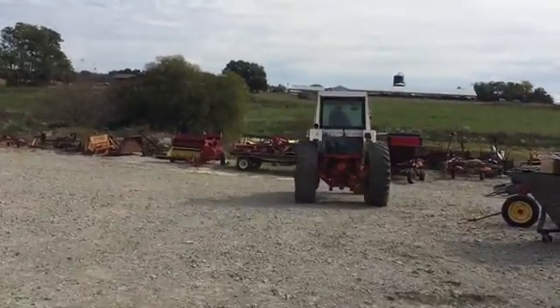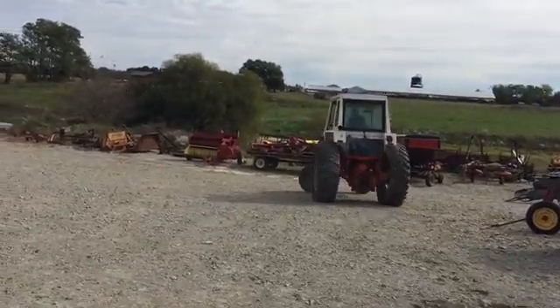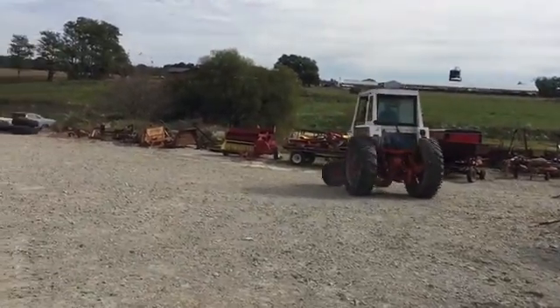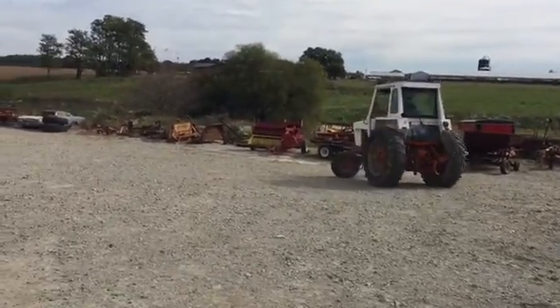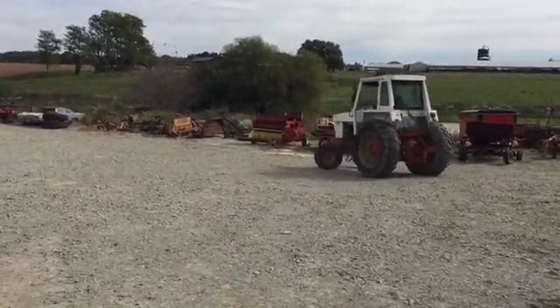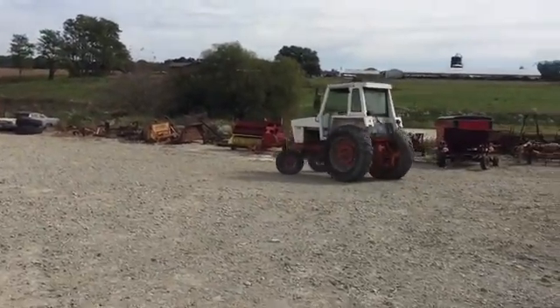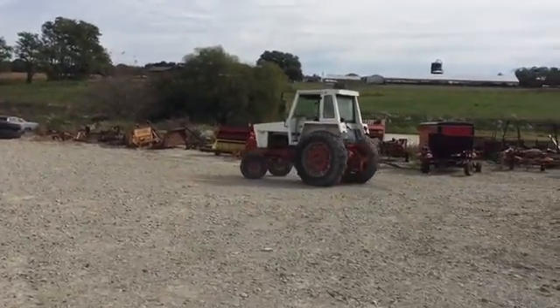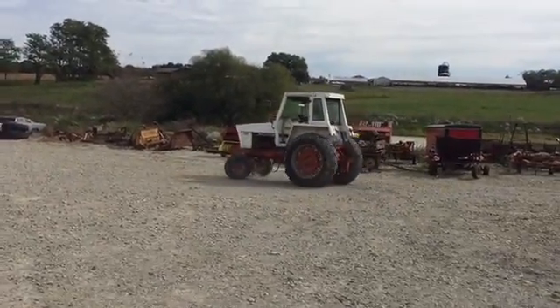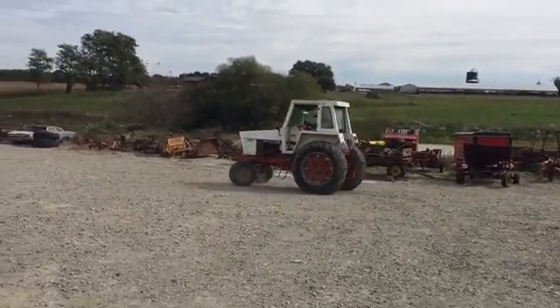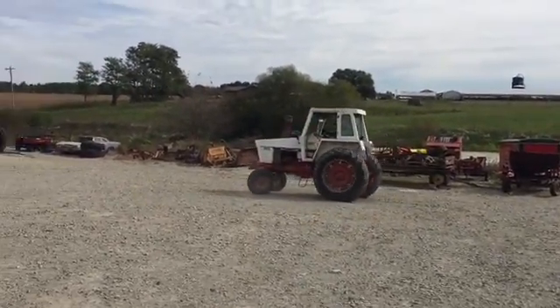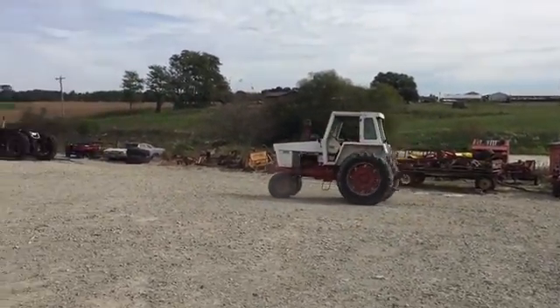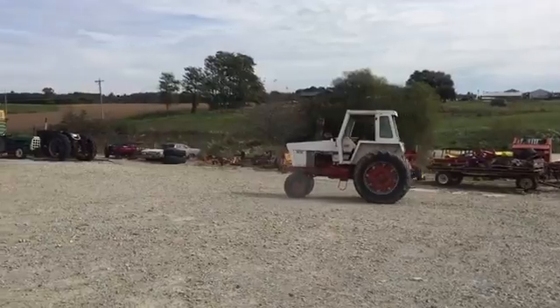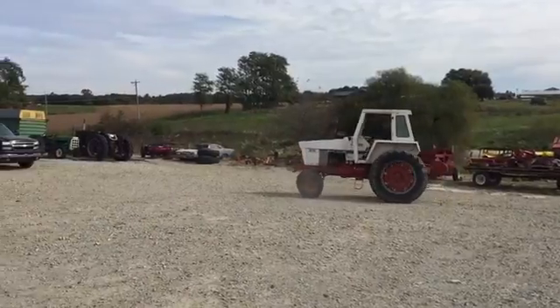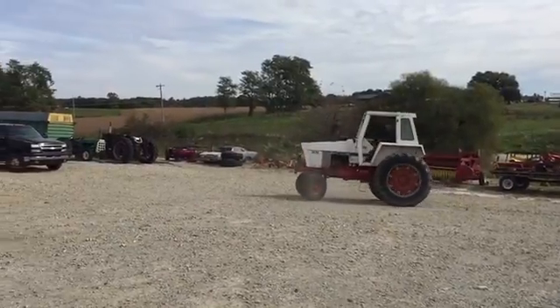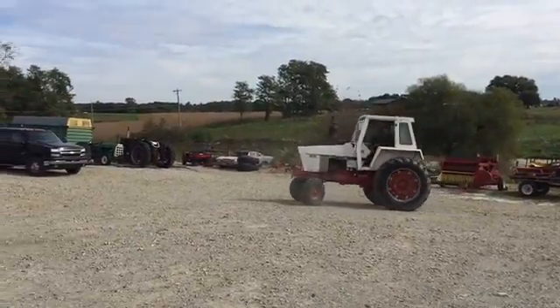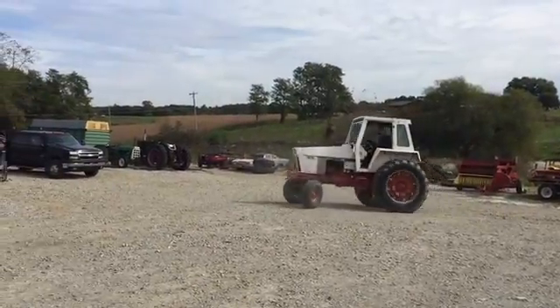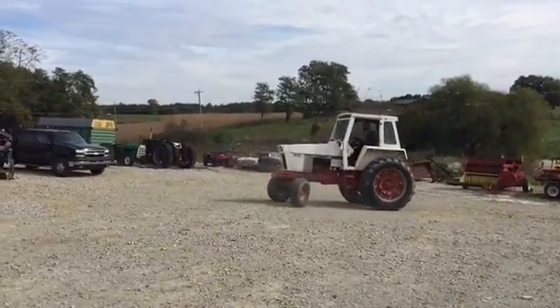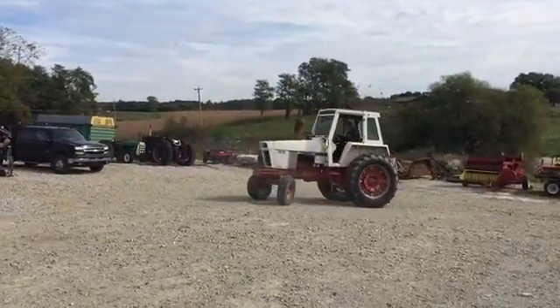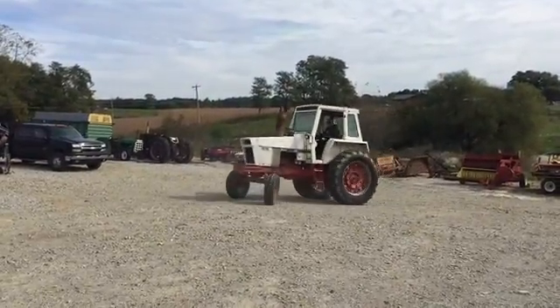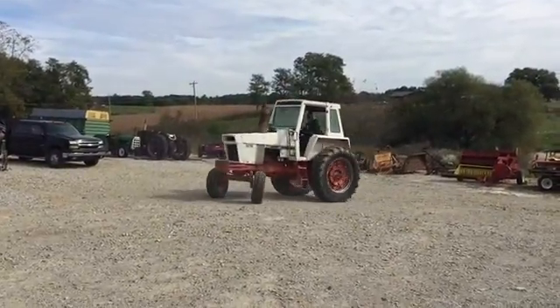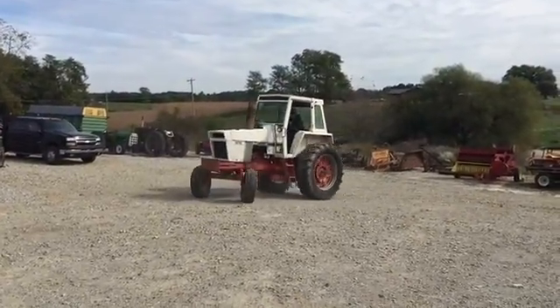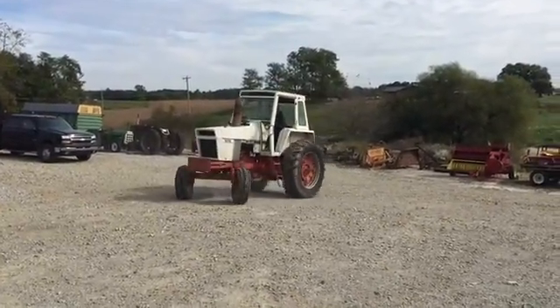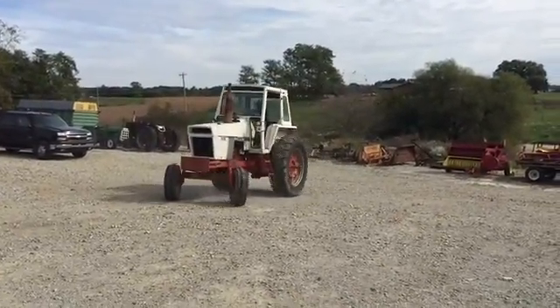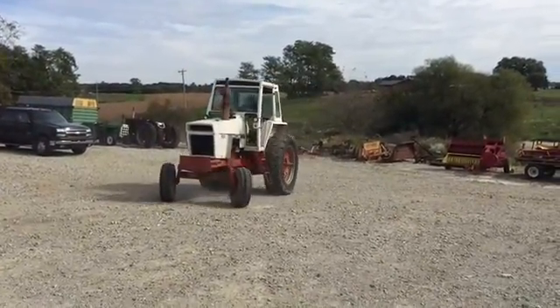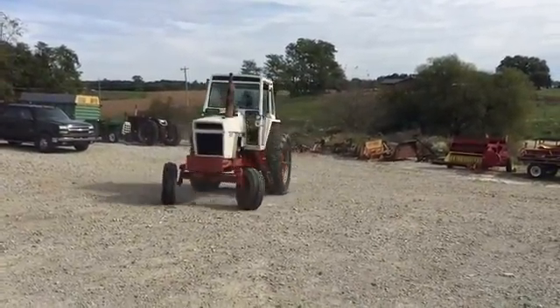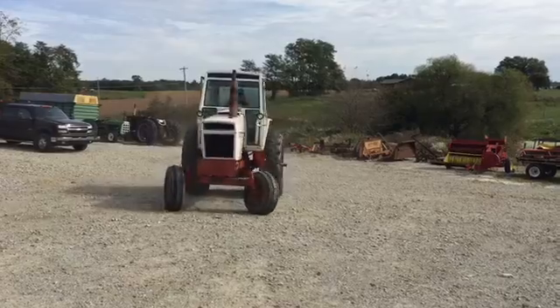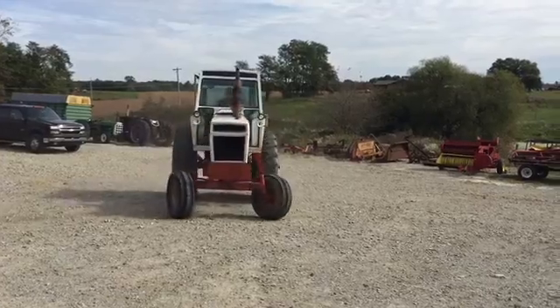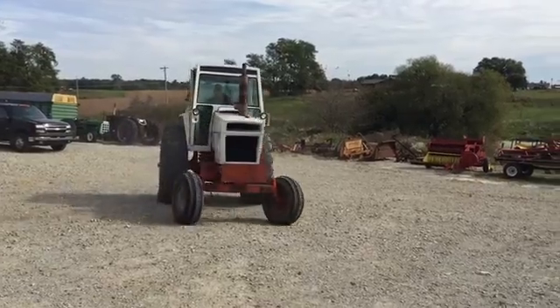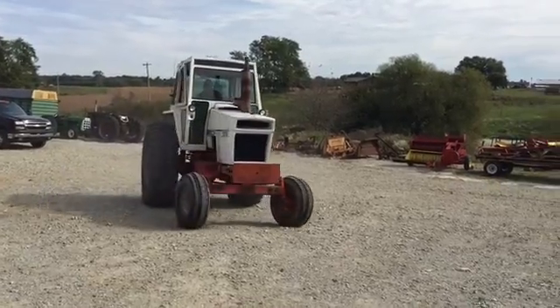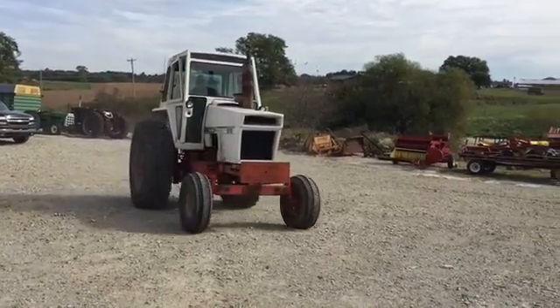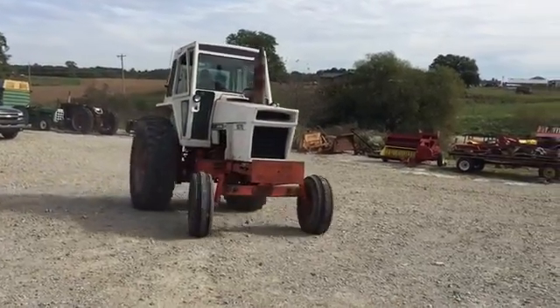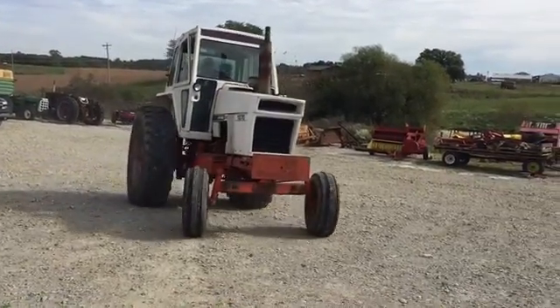Front tires are pretty good. I had to put air in one of them, but that's the worst of them. I think the rest of them seem decent. We are going to have this for sale right here, so give us a call.